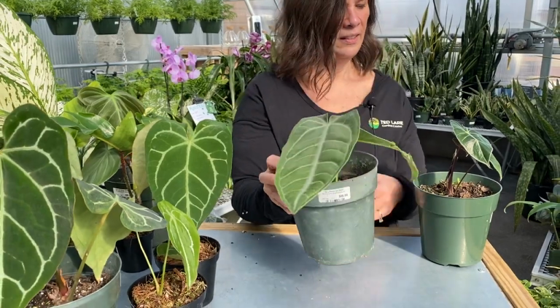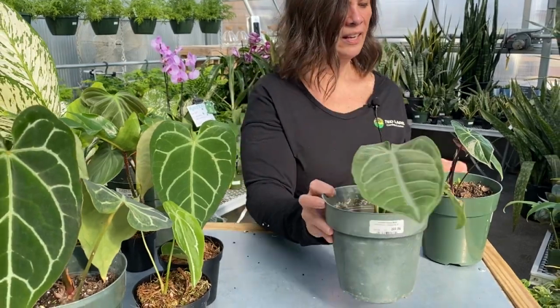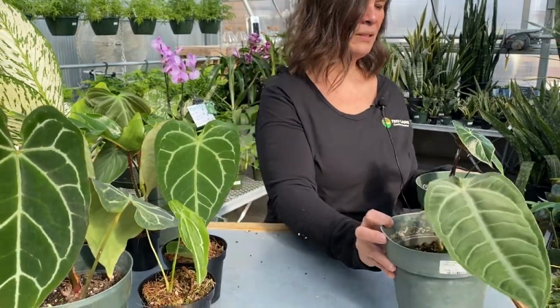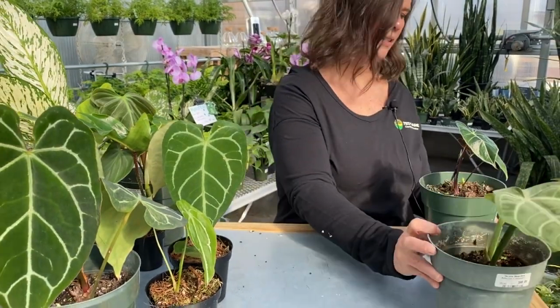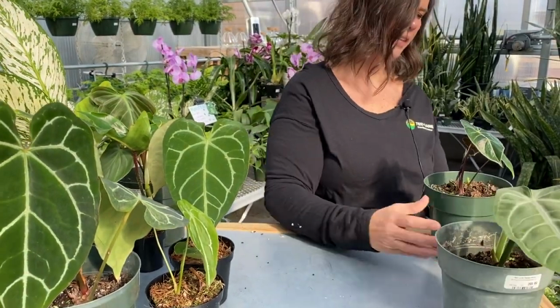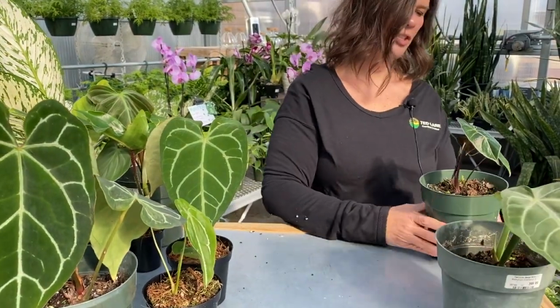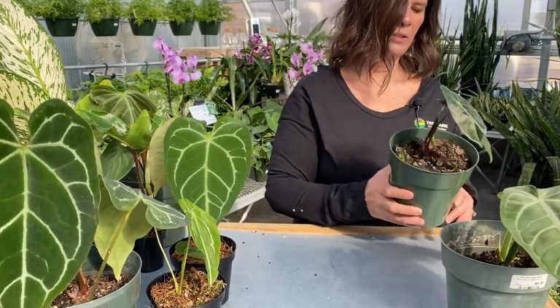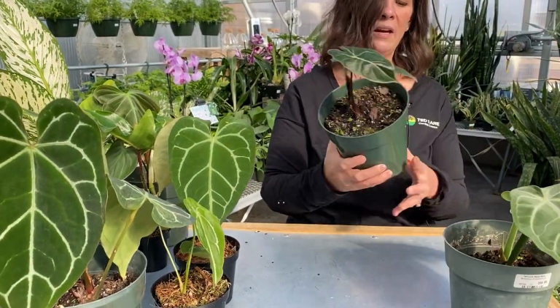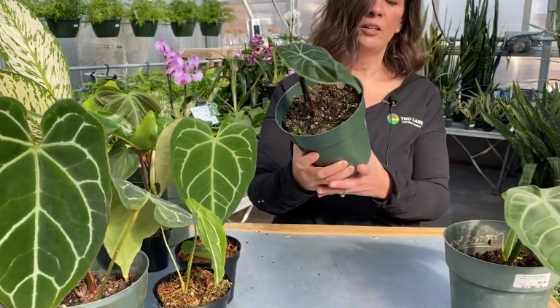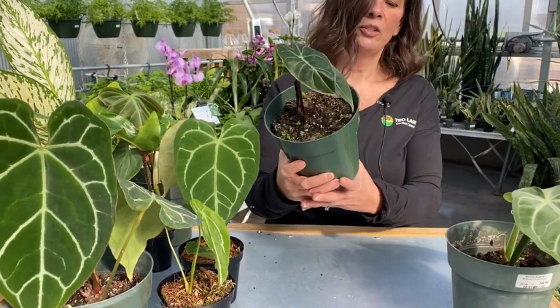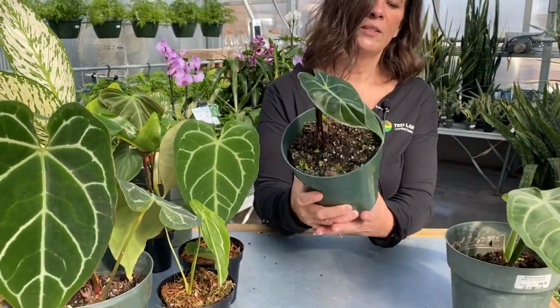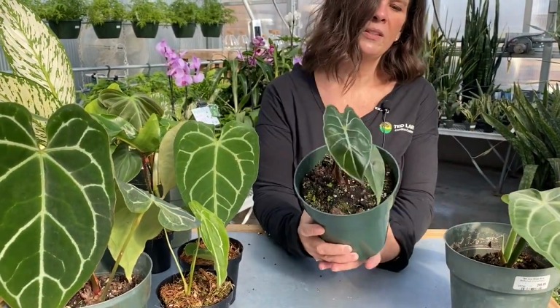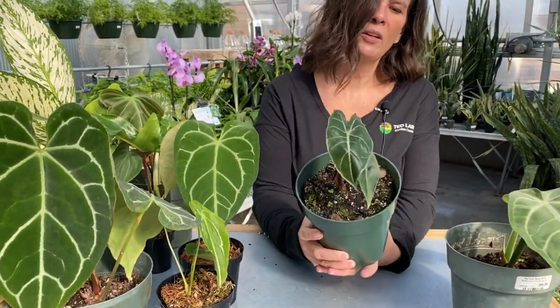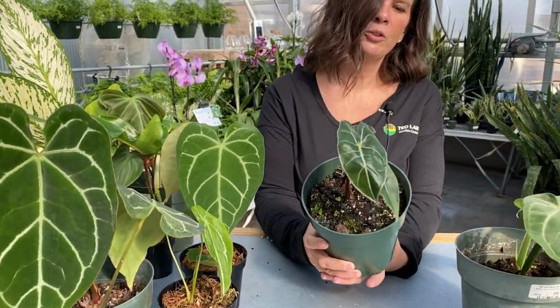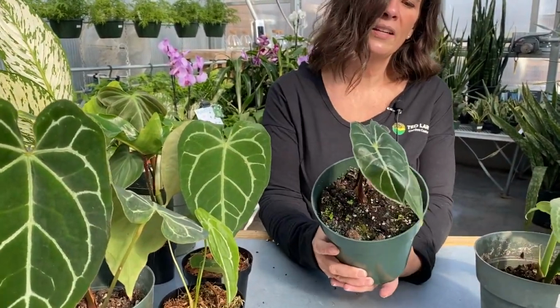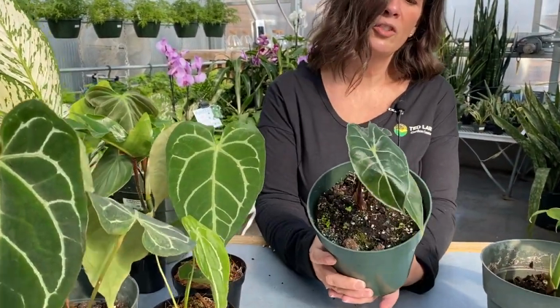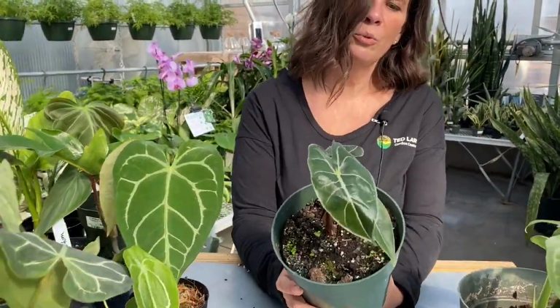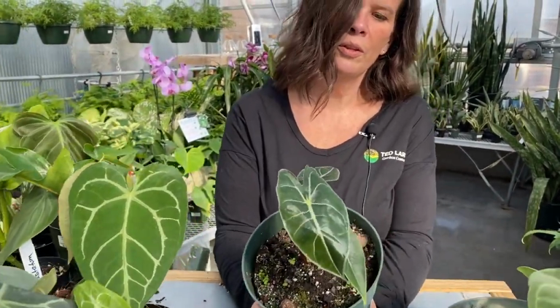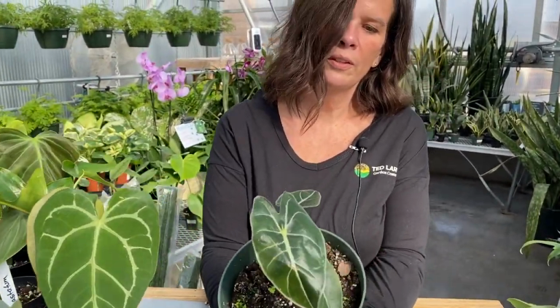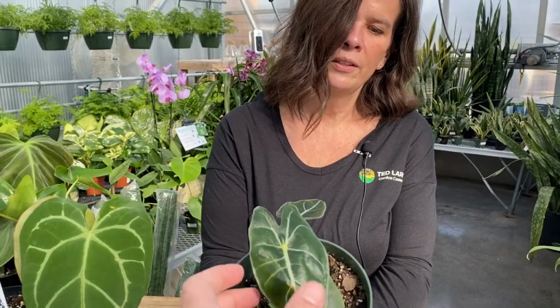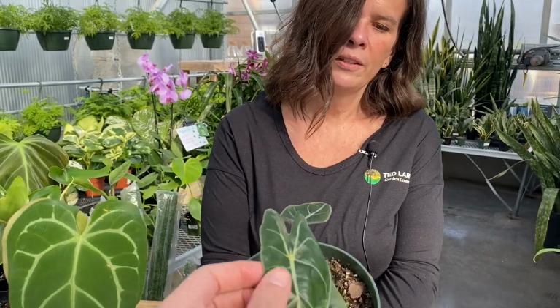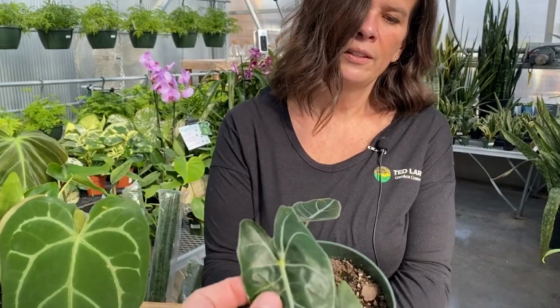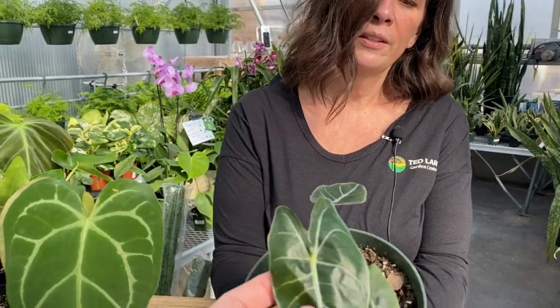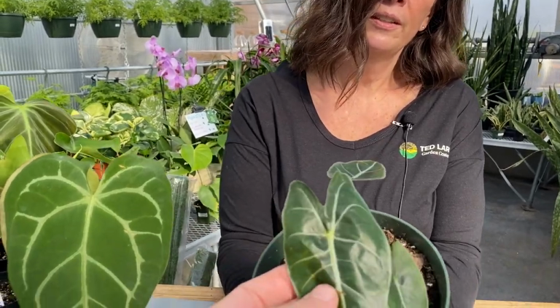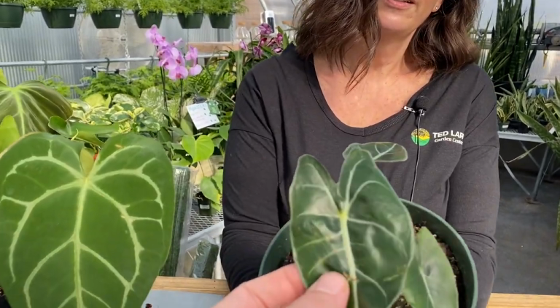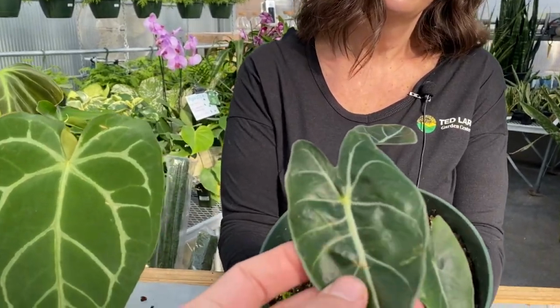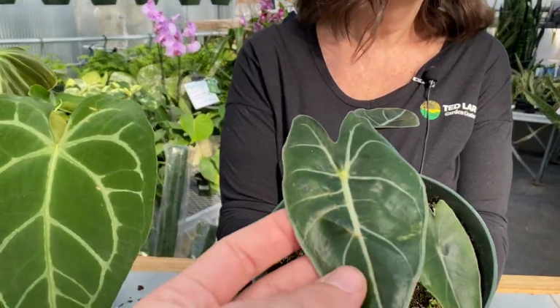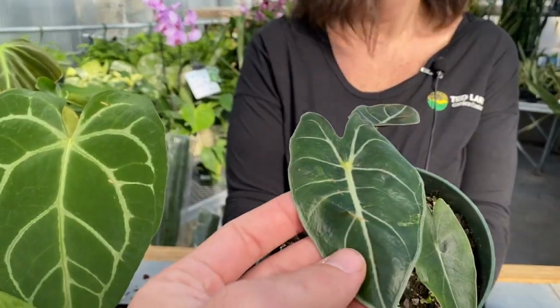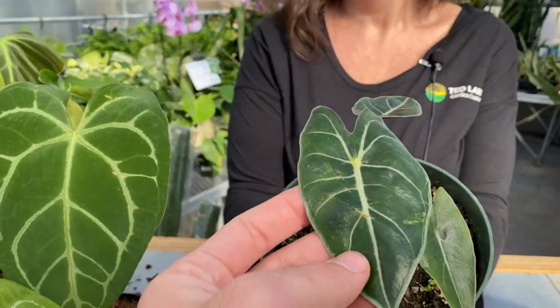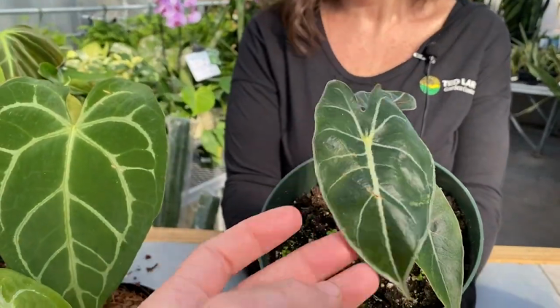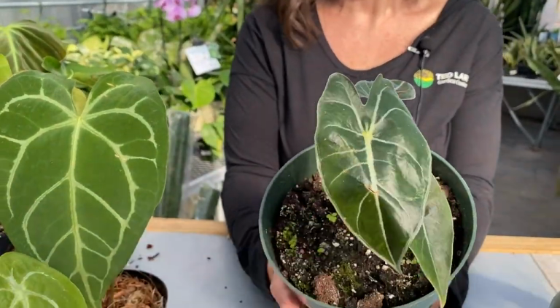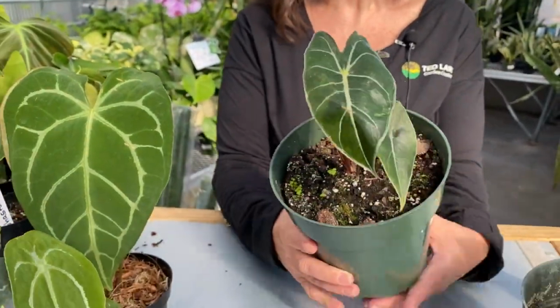I also missed an alocasia that was back here. This one is called Dragon Tooth — super fun too.